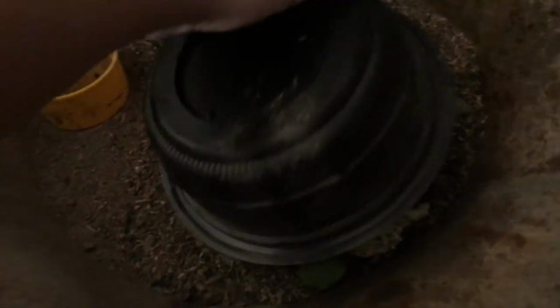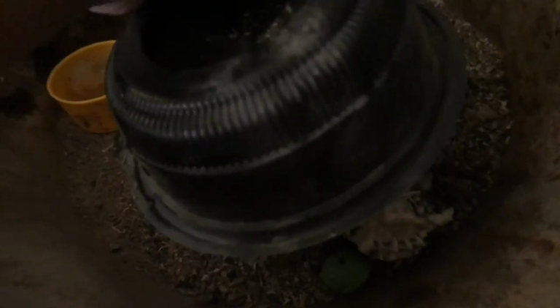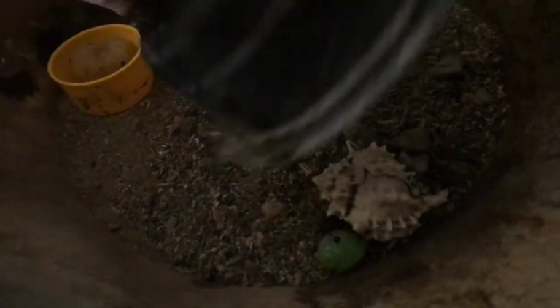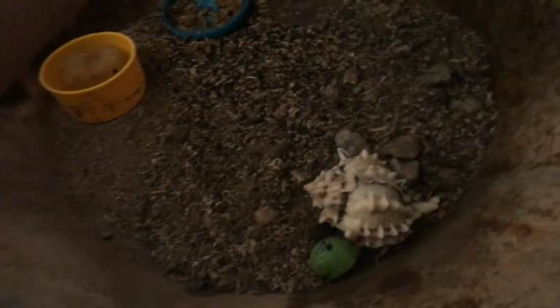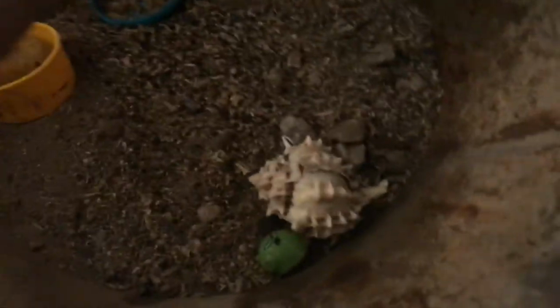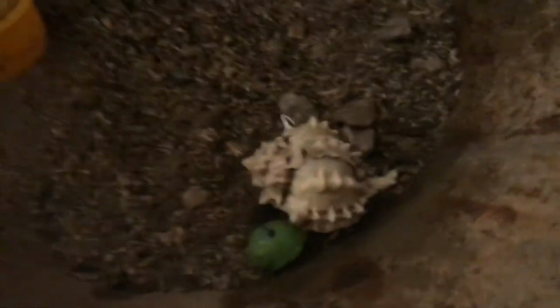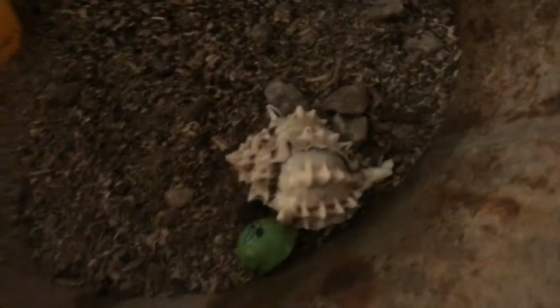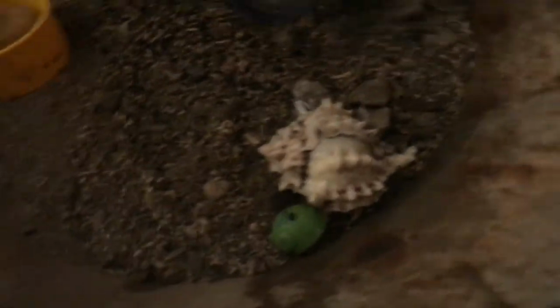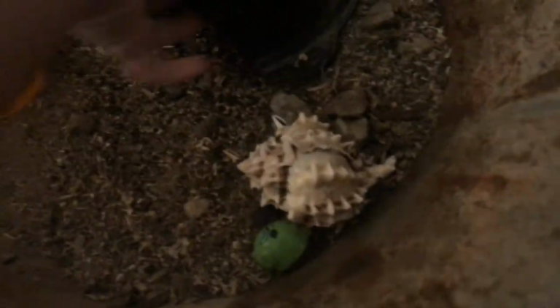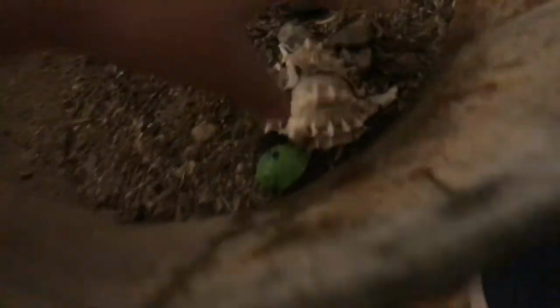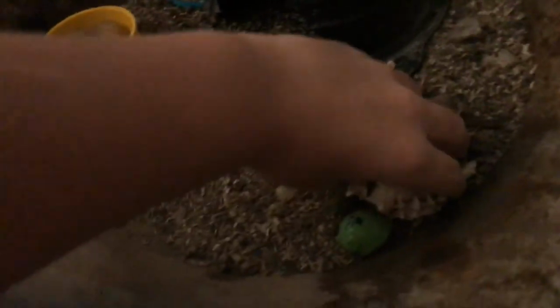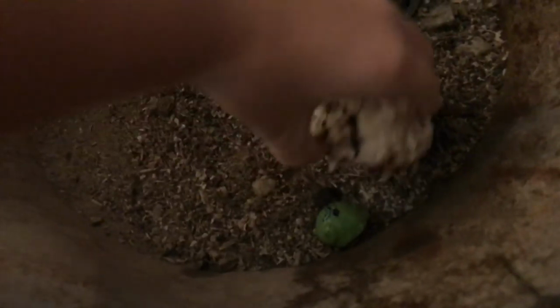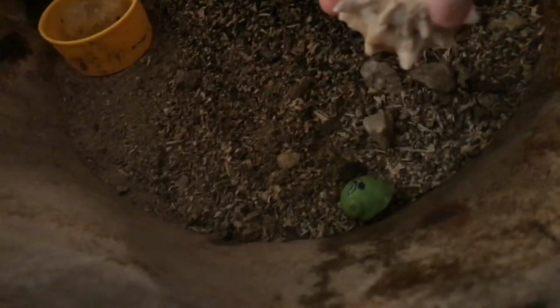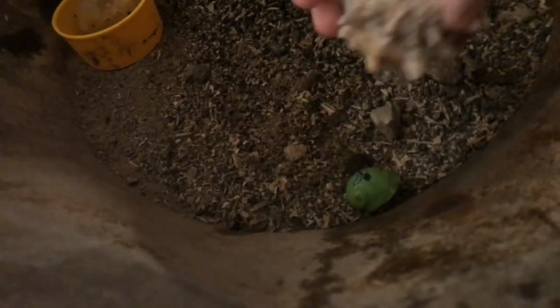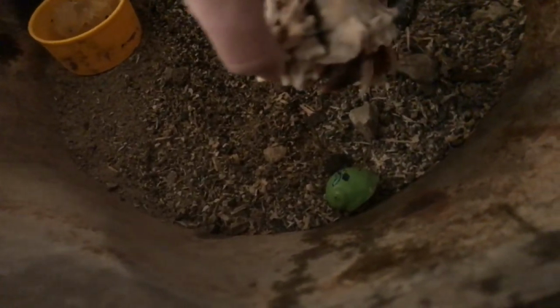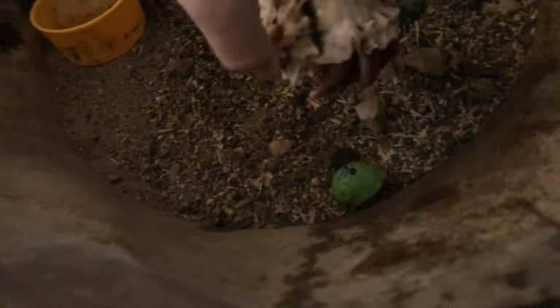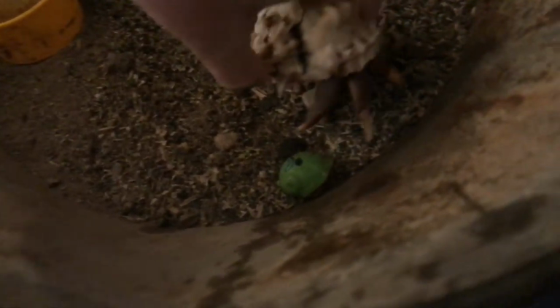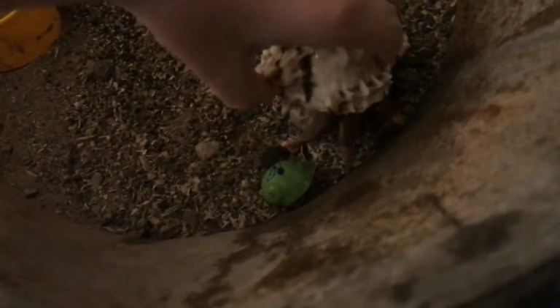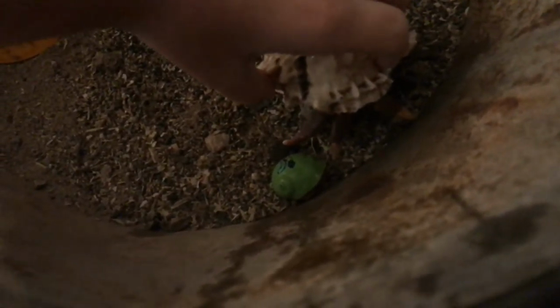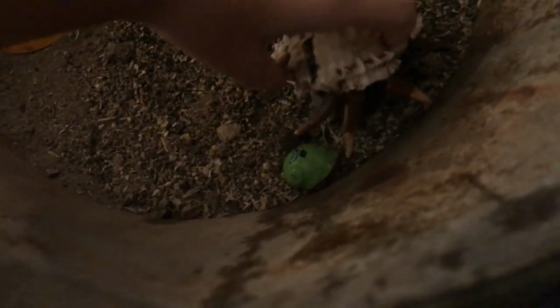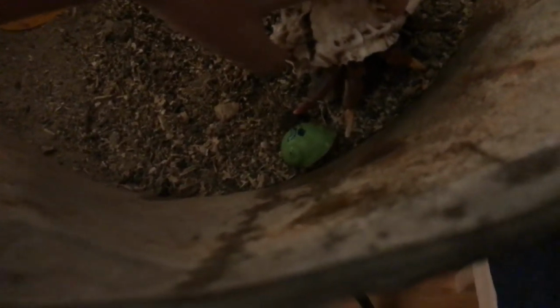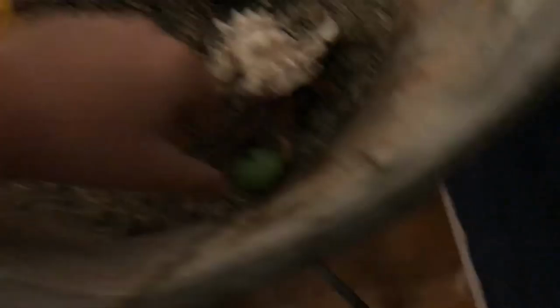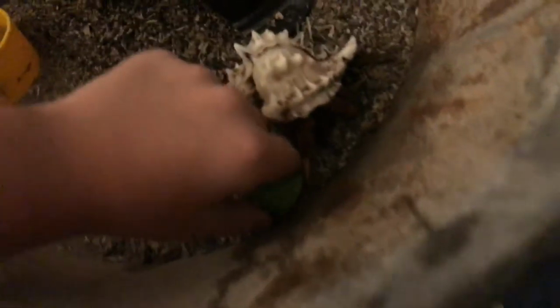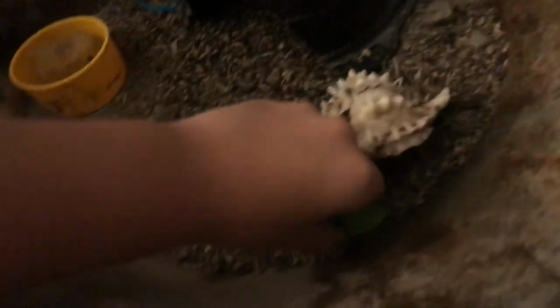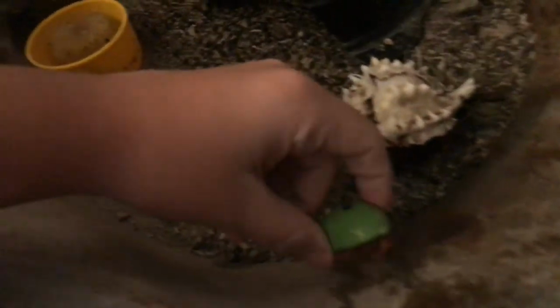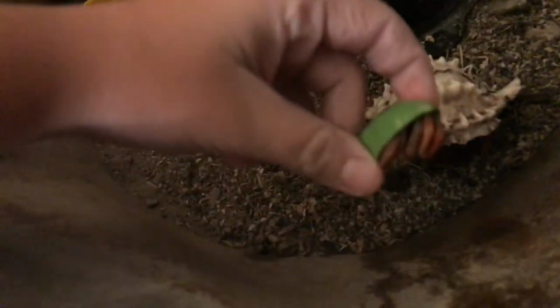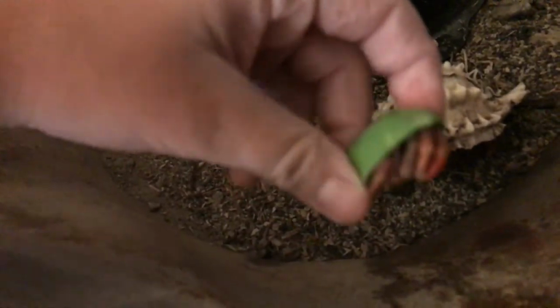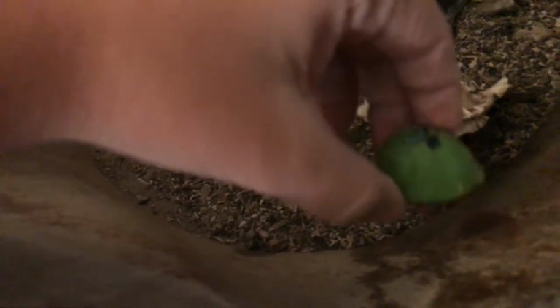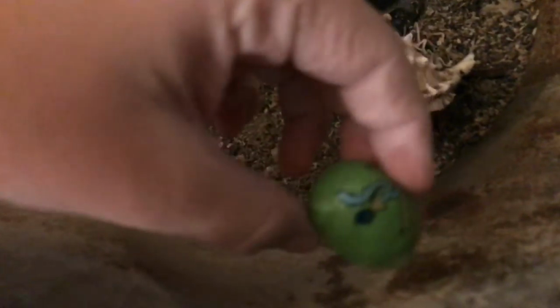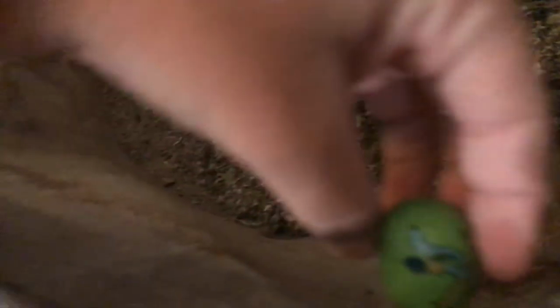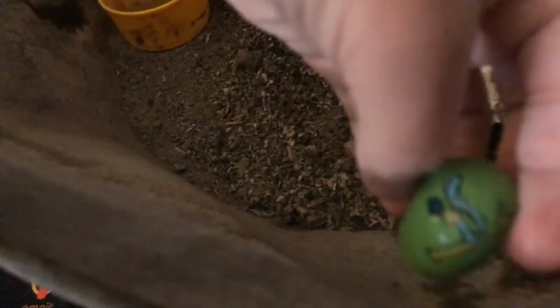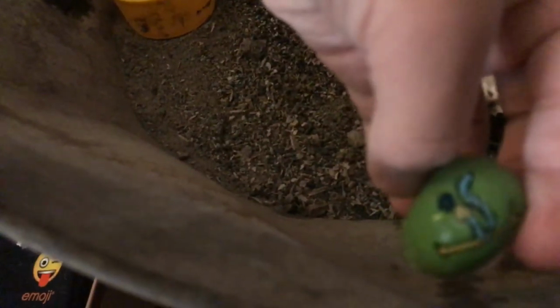So first, what you got to do — I have two little hermit crabs. Got Shelly, because she's Shelly. Then we got Meep Meep — he's got a little Meep Meep.